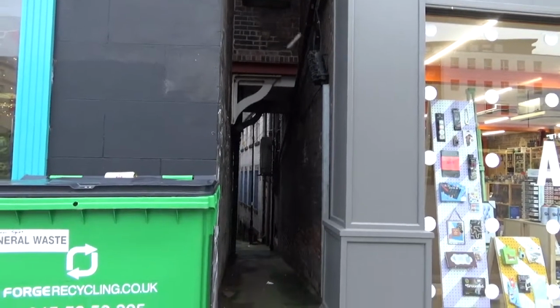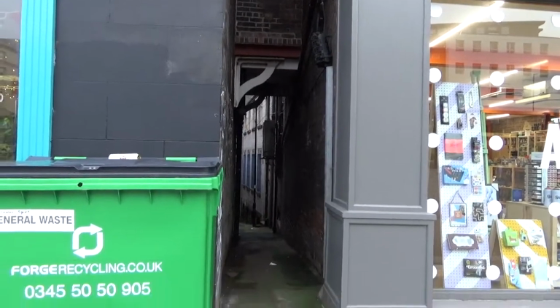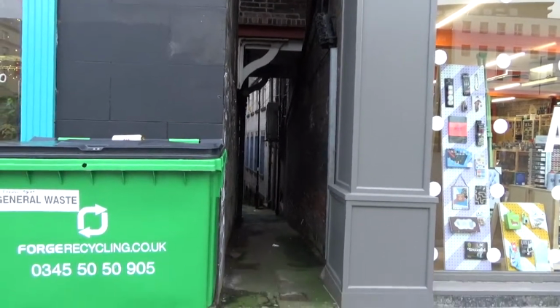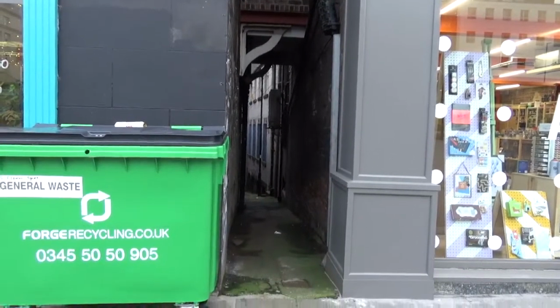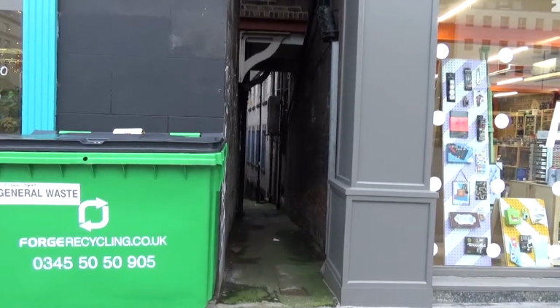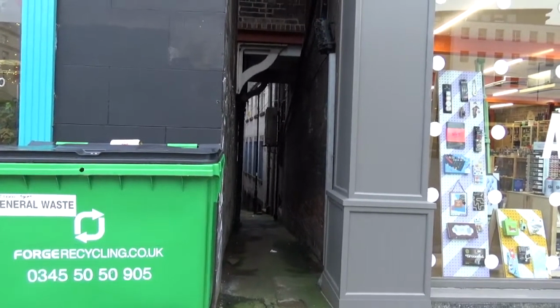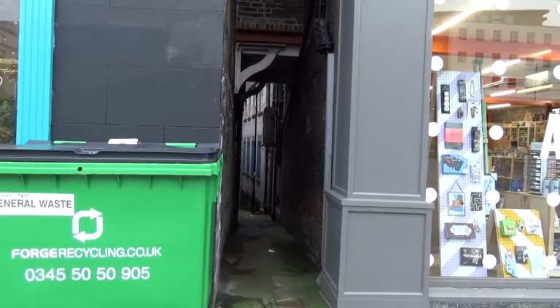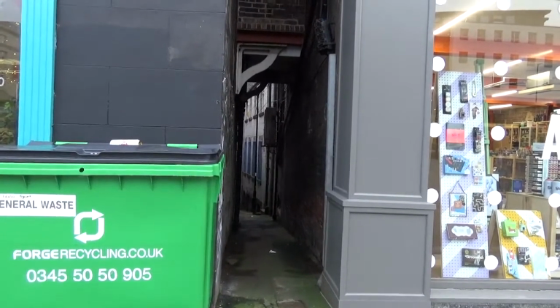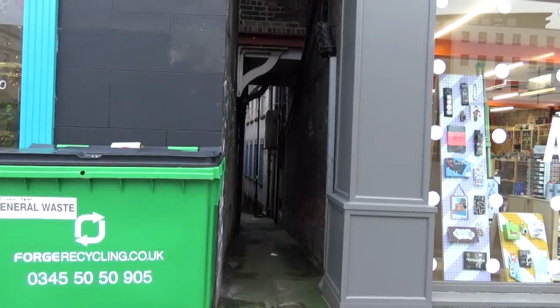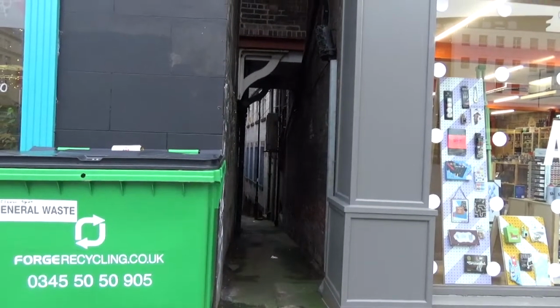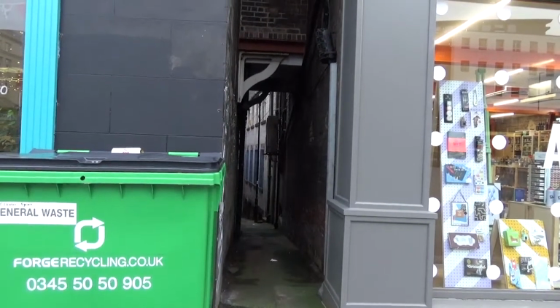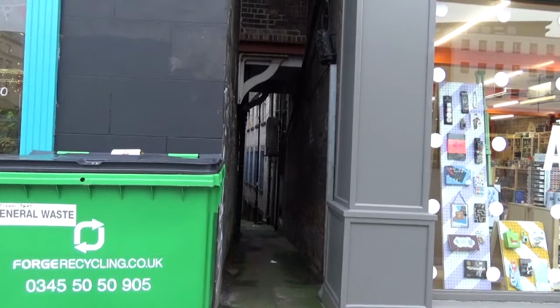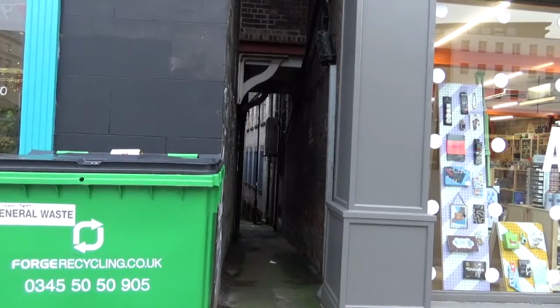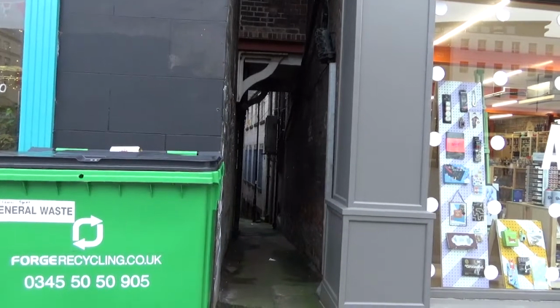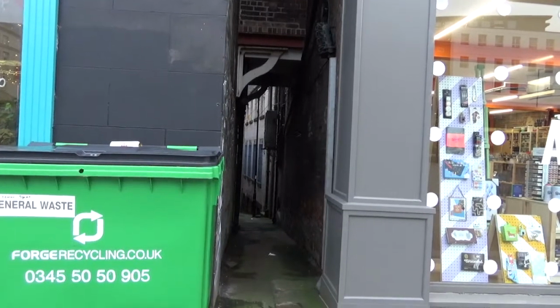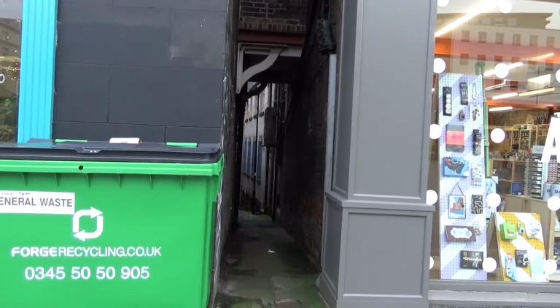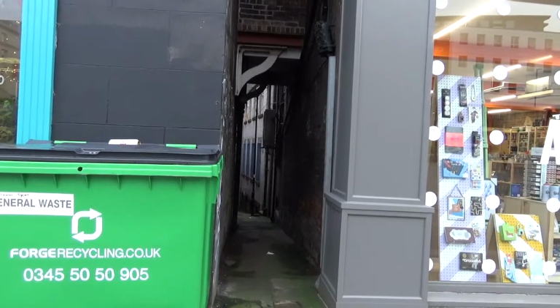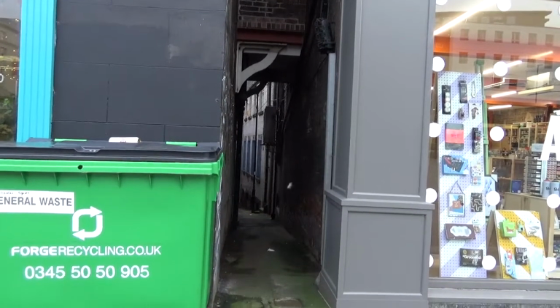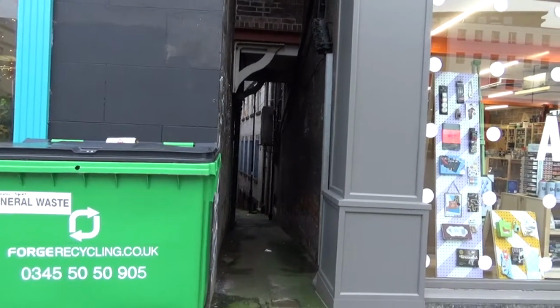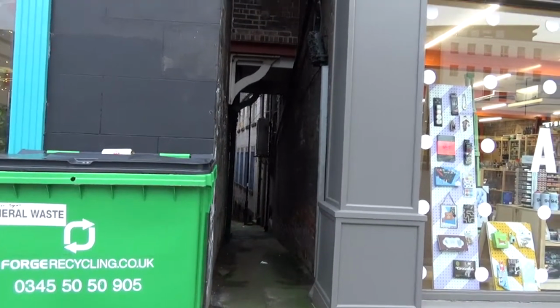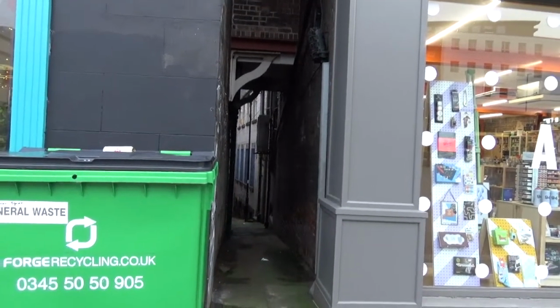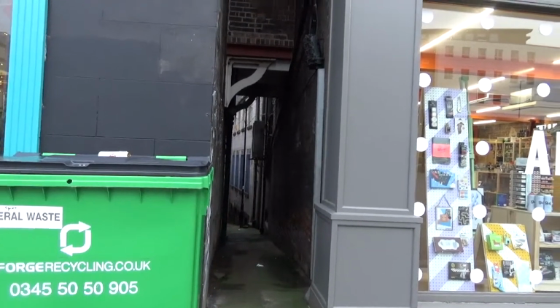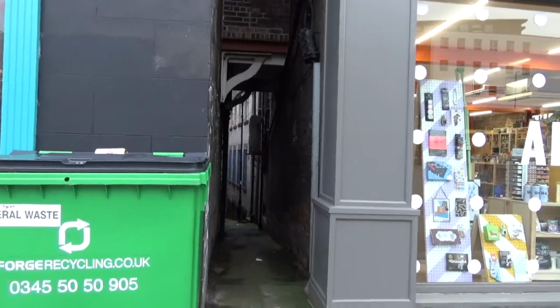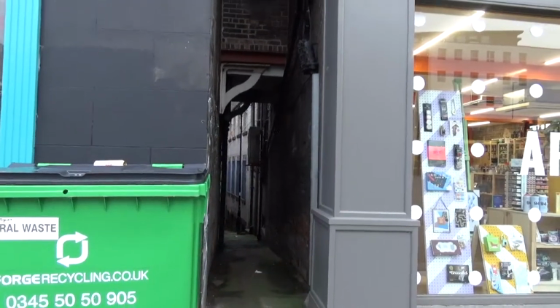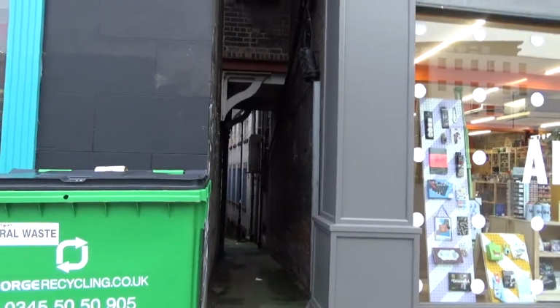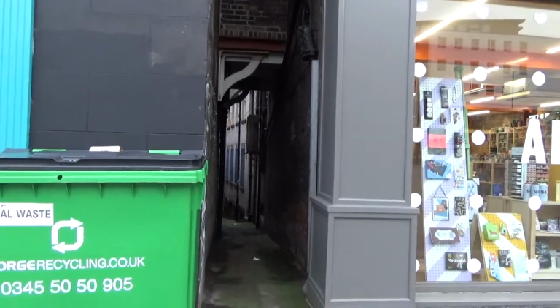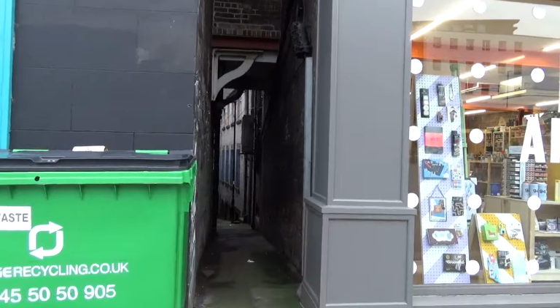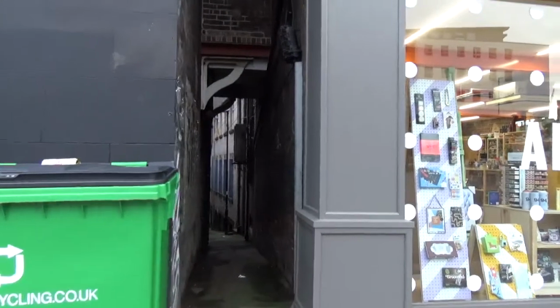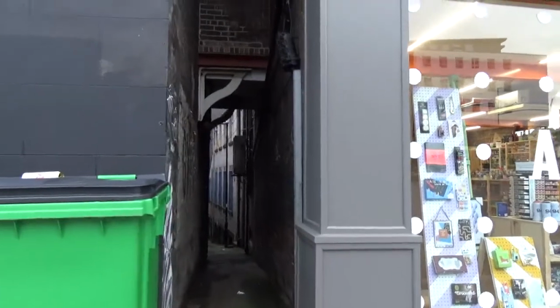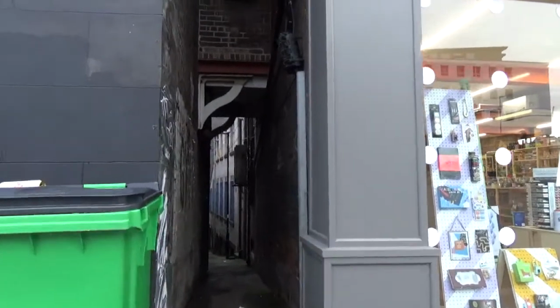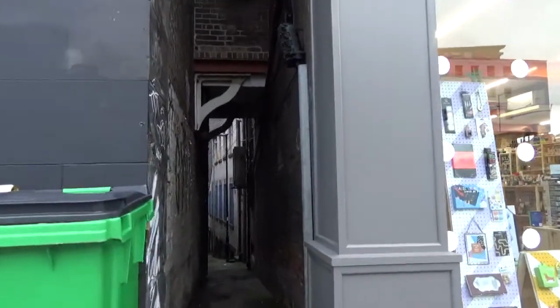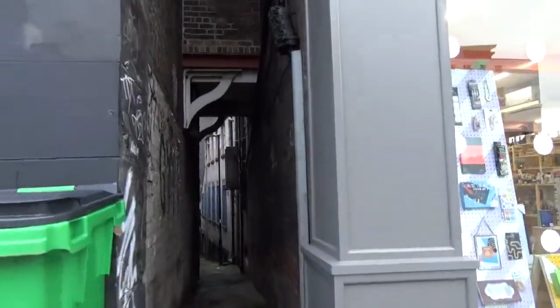That should drop me down onto, I think it's Commercial Street. So just bear with me, it's very narrow, so I don't know how much of a view you'll get on it.